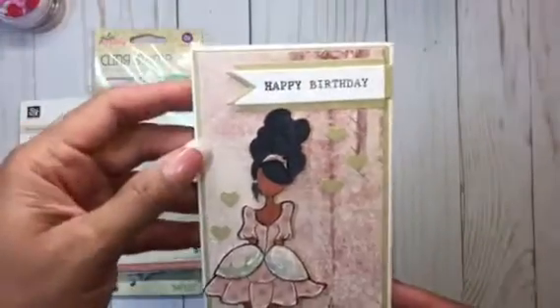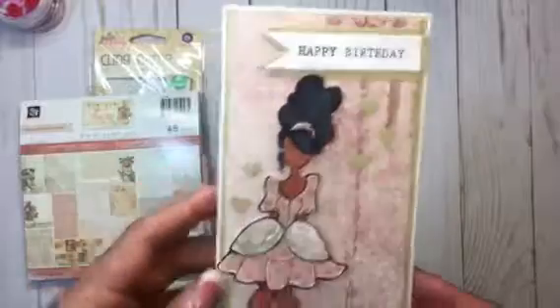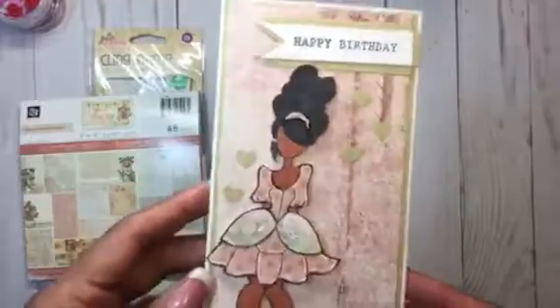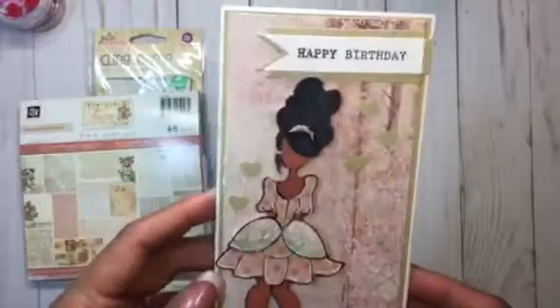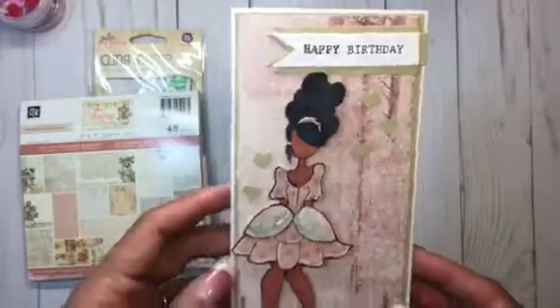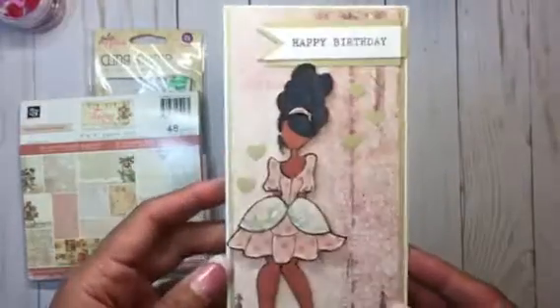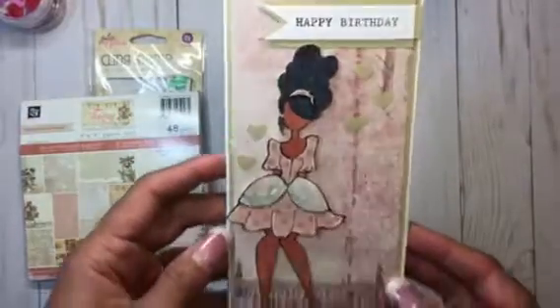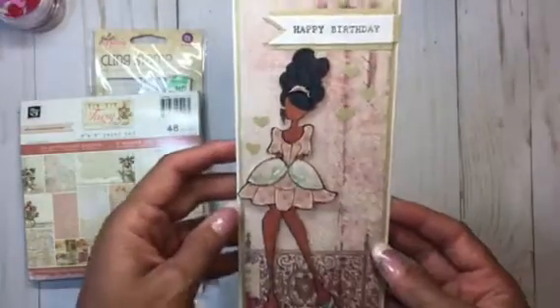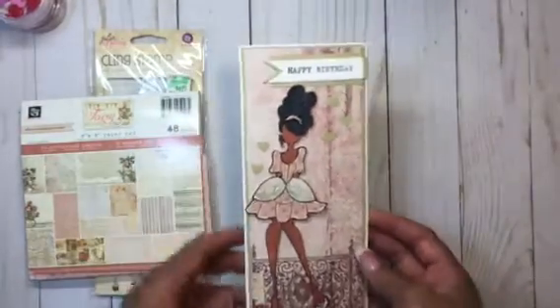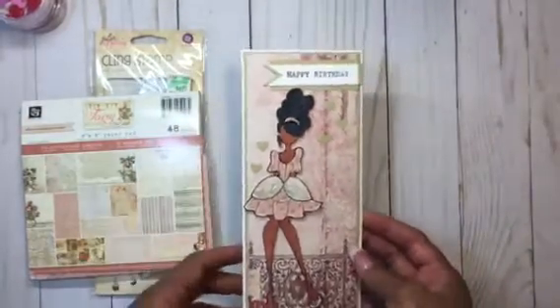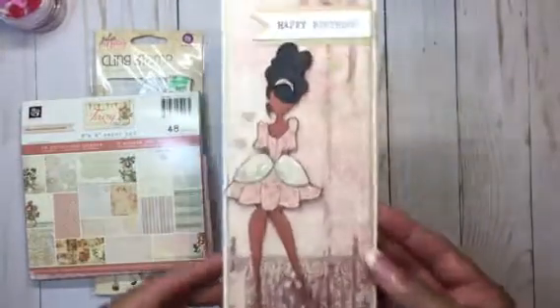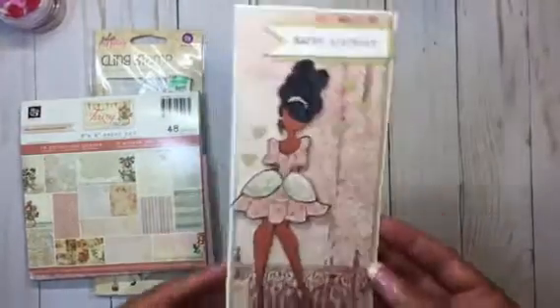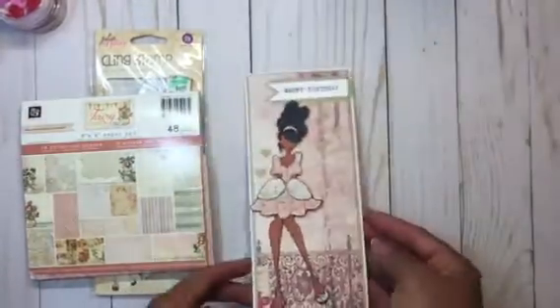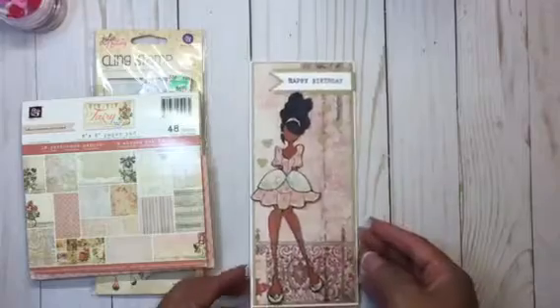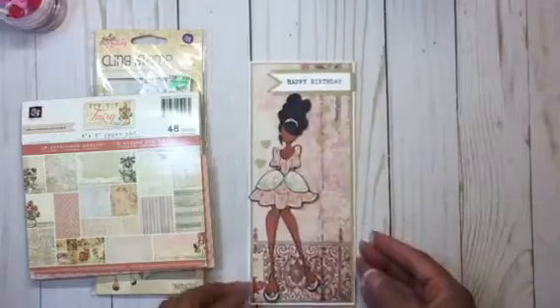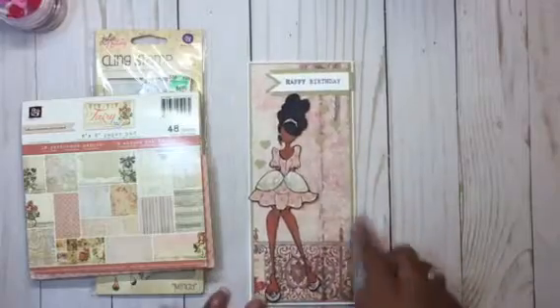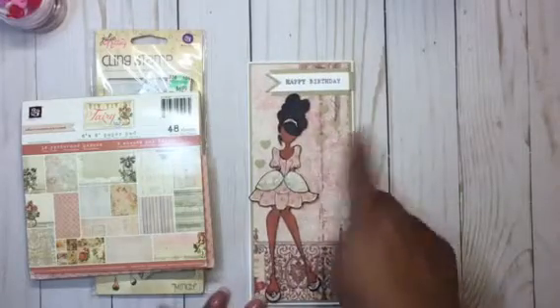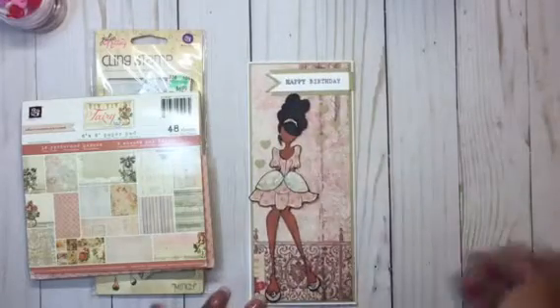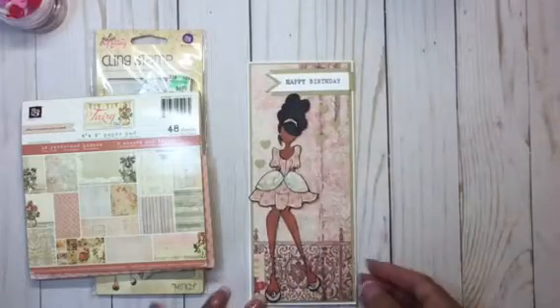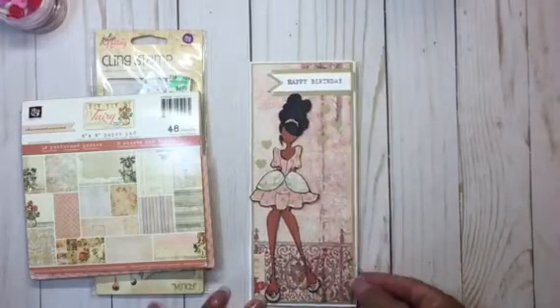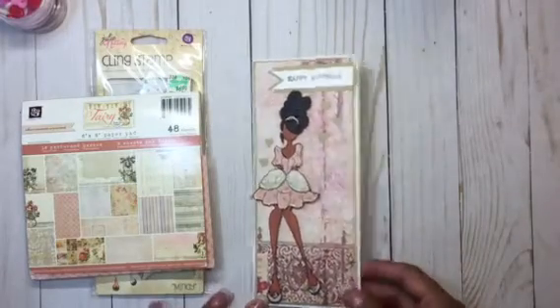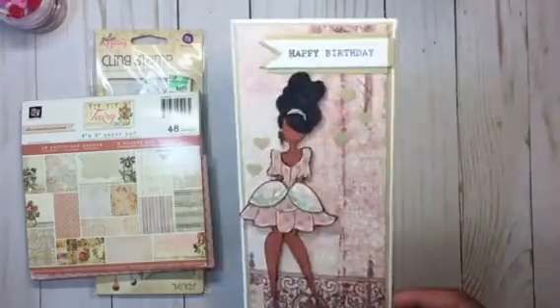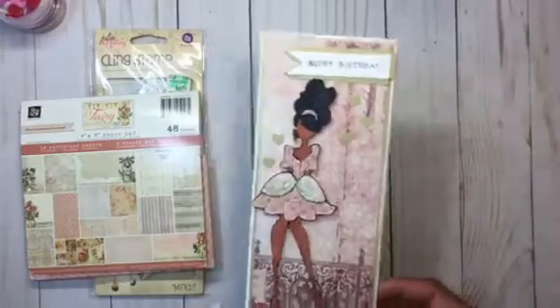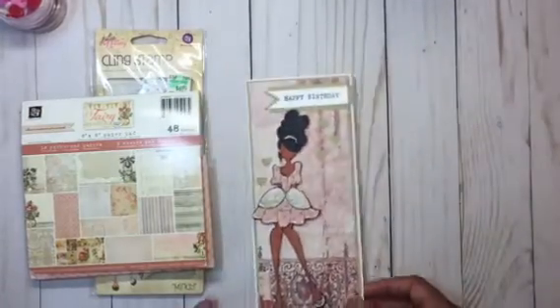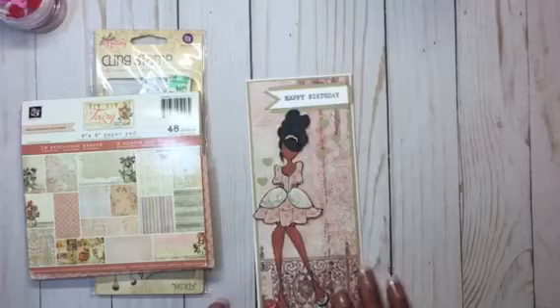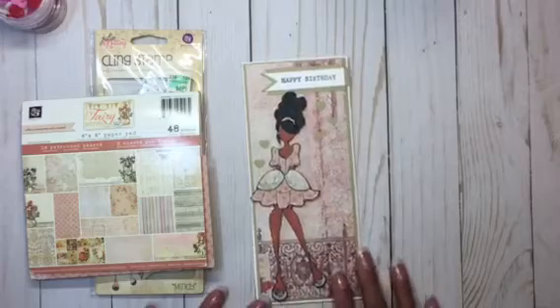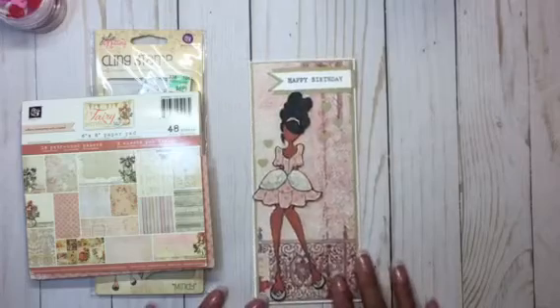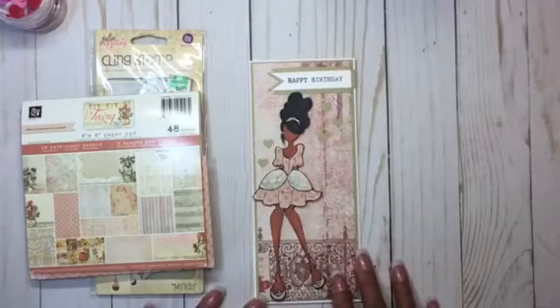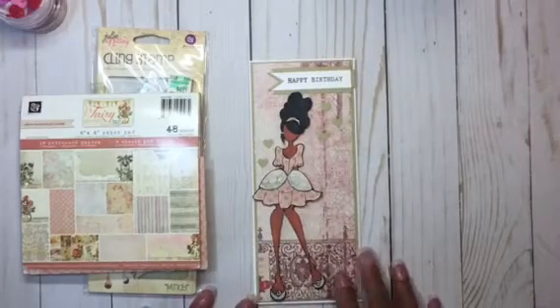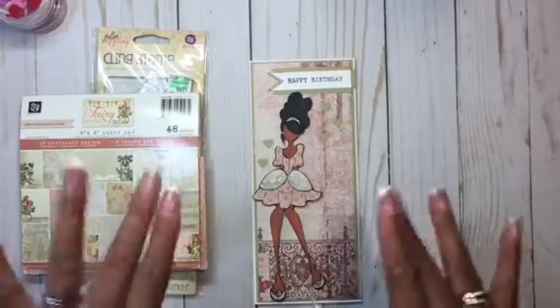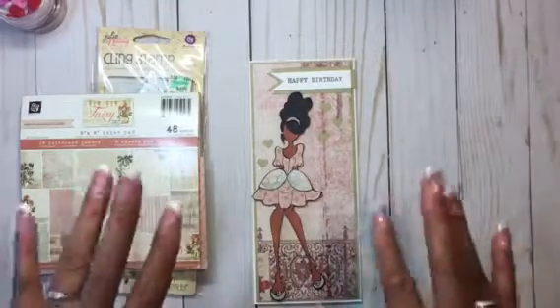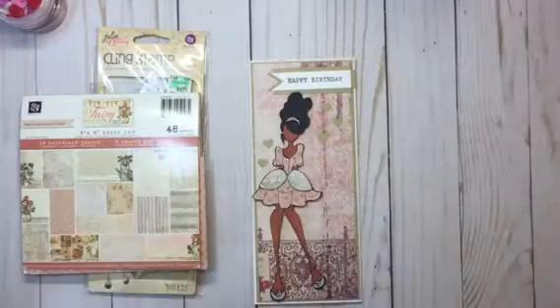By the time I upload this, she will have gotten her card. I just wanted to stop by and share this quick card with you — and of course you can see the heart I punched out on top. Thank you all for stopping by and watching my video, bye!